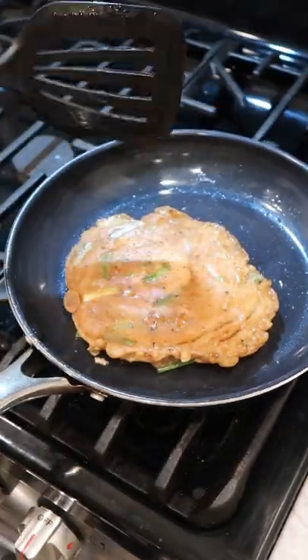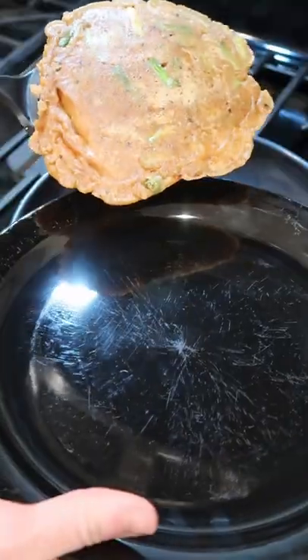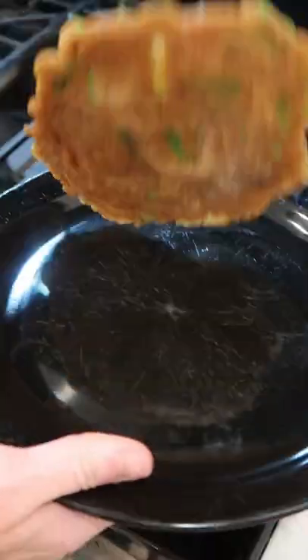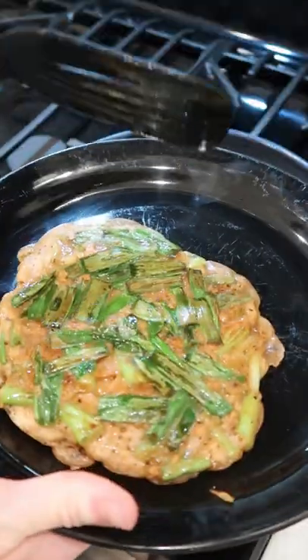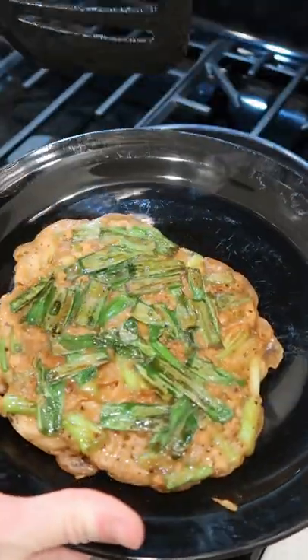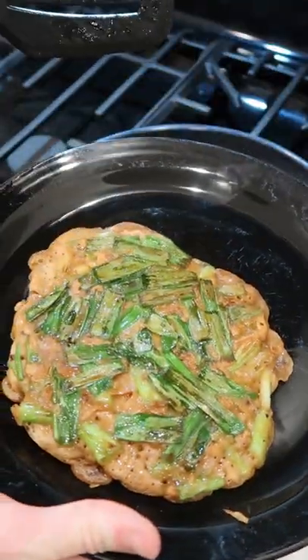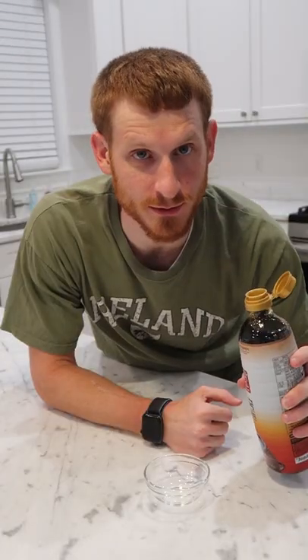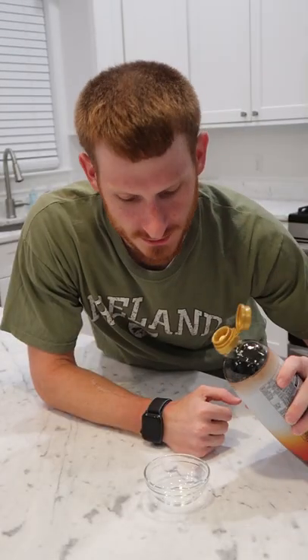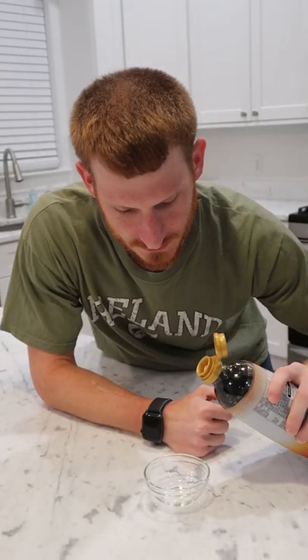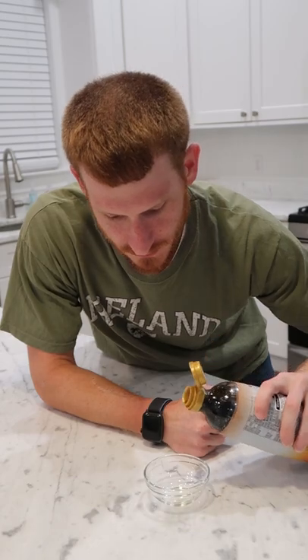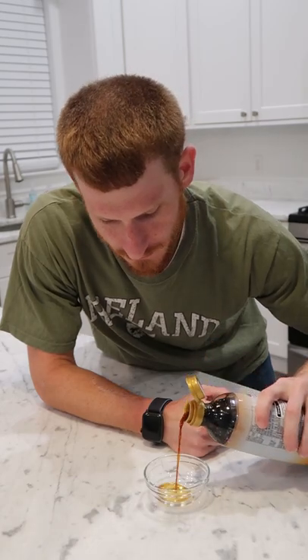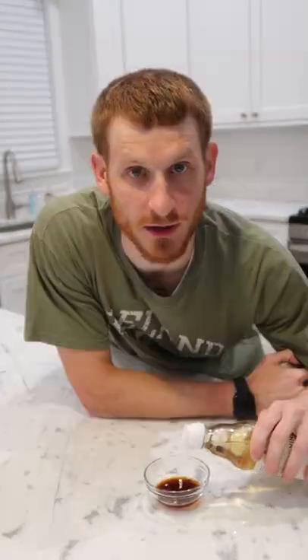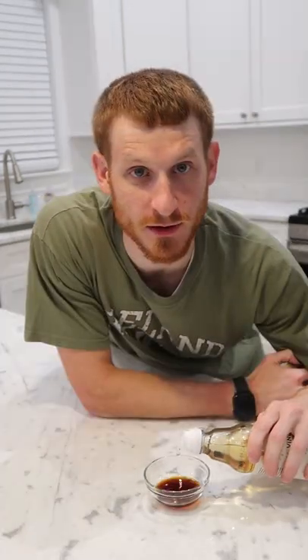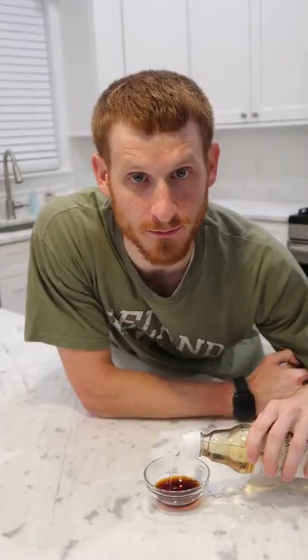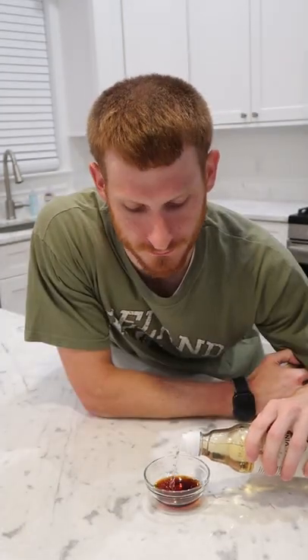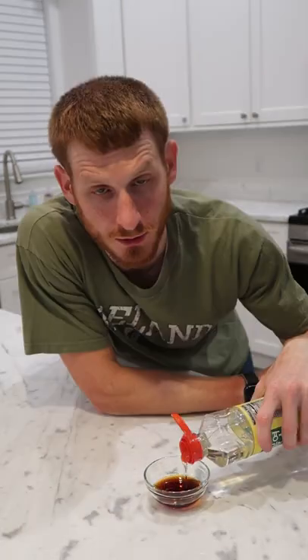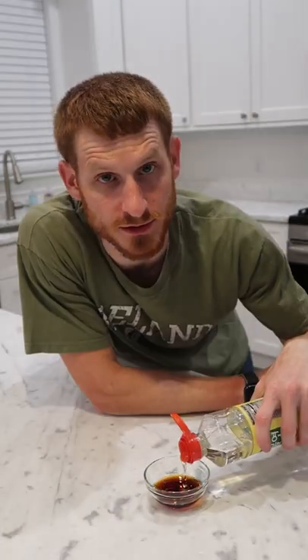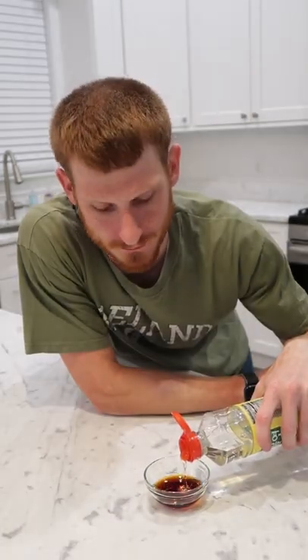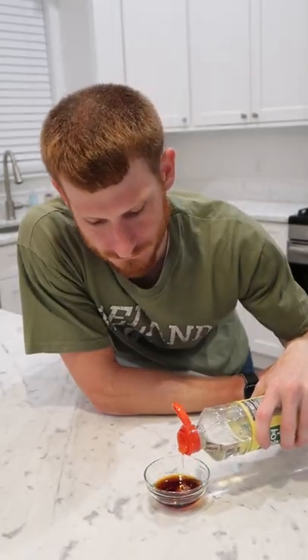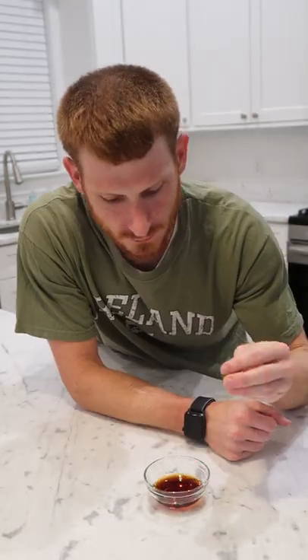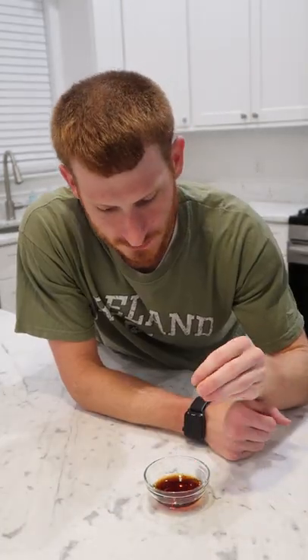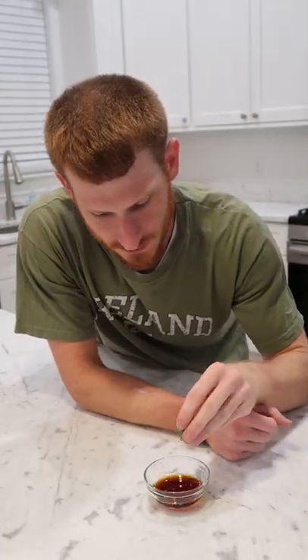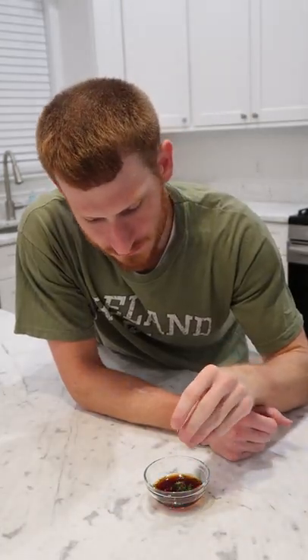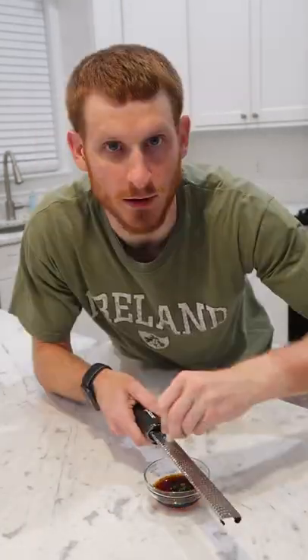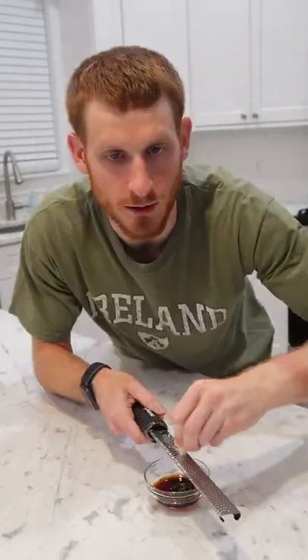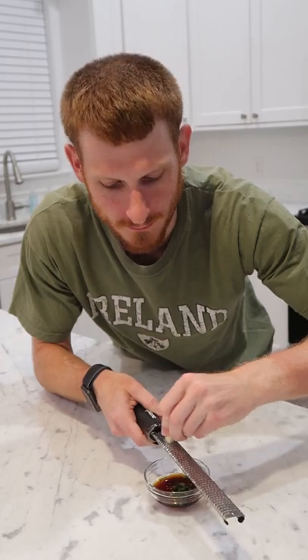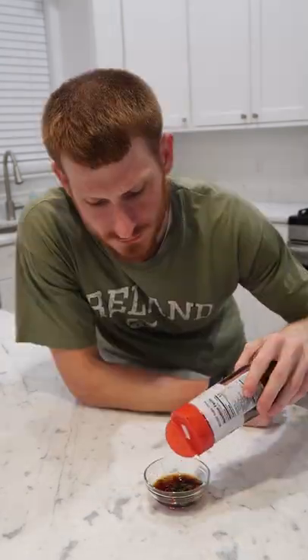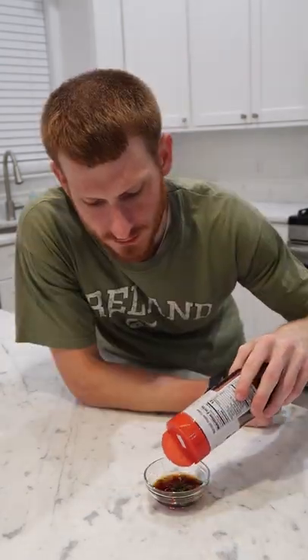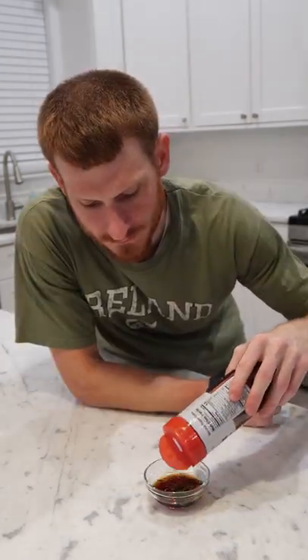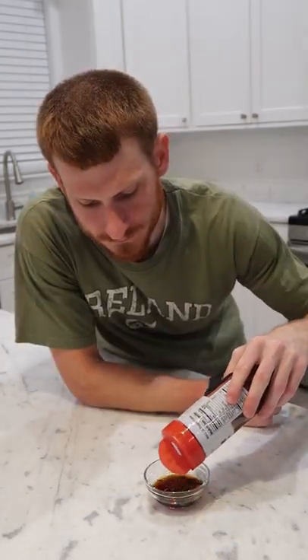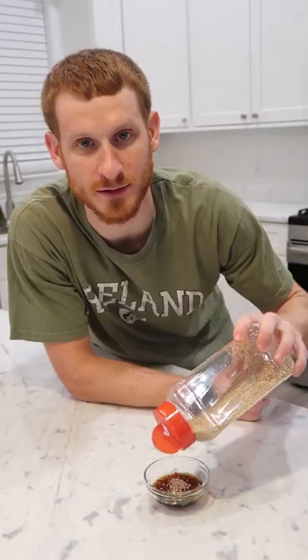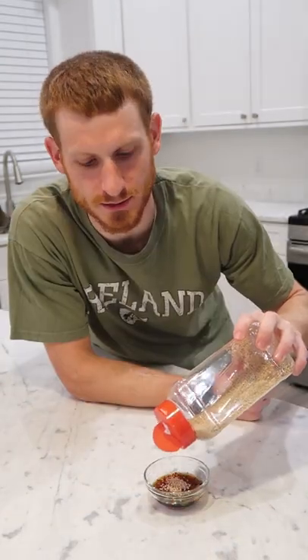Get it onto a plate. For dipping sauce: a little soy, rice vinegar, corn syrup, some more chopped scallion, grated garlic, gochugaru, and sesame seeds.